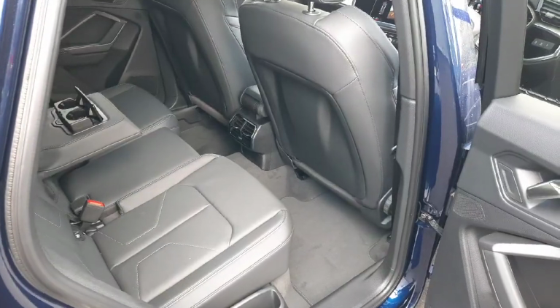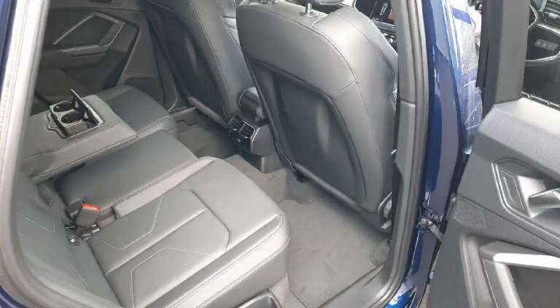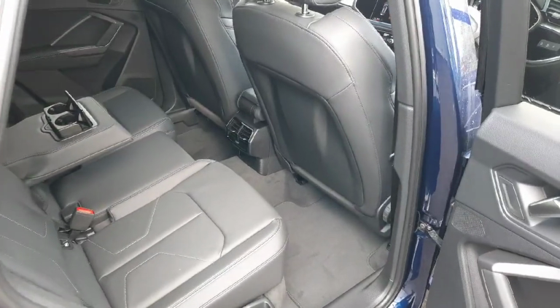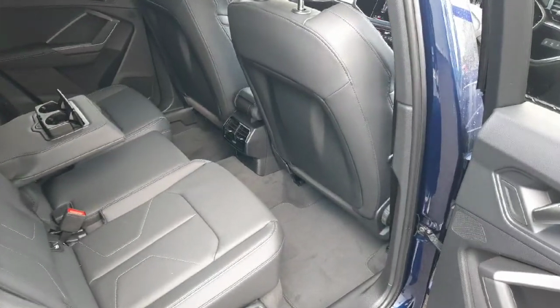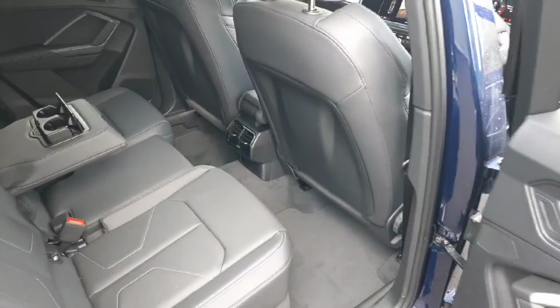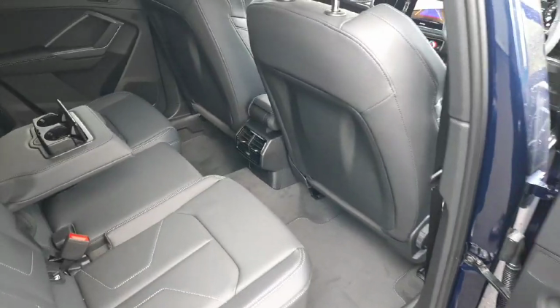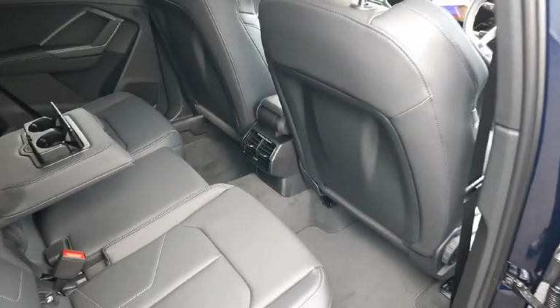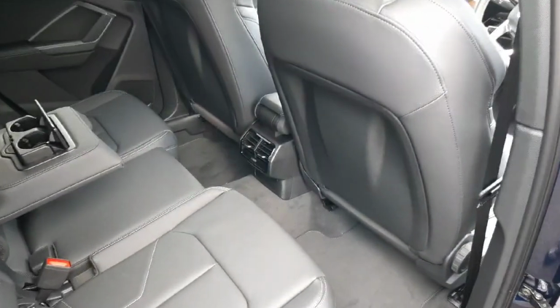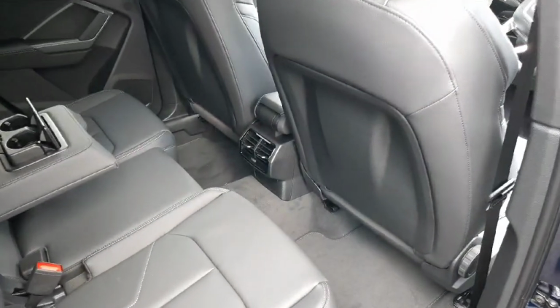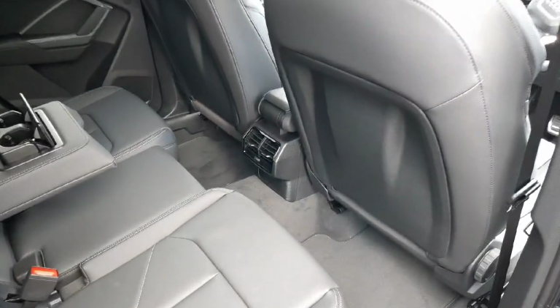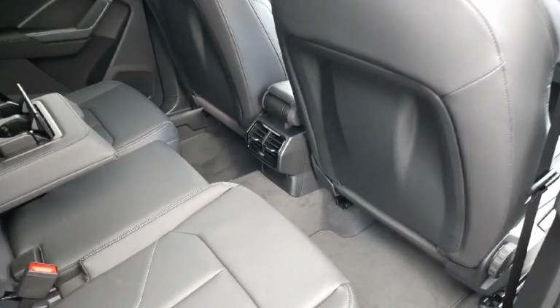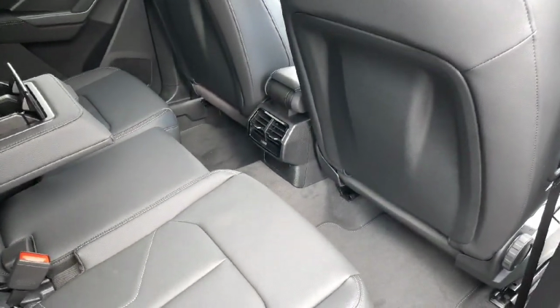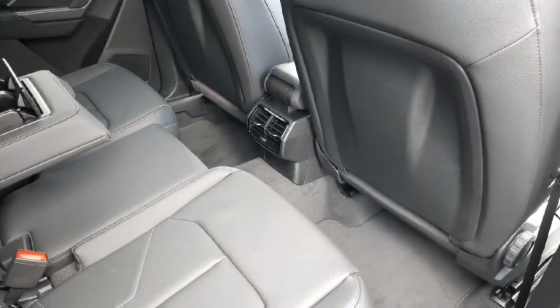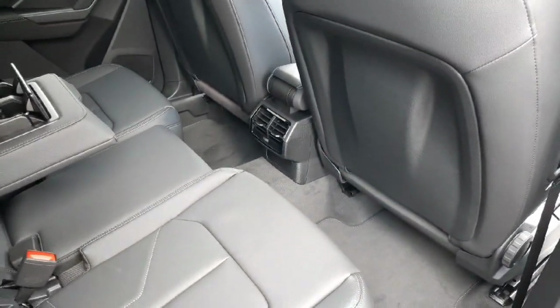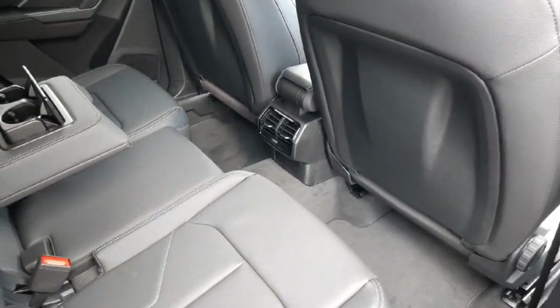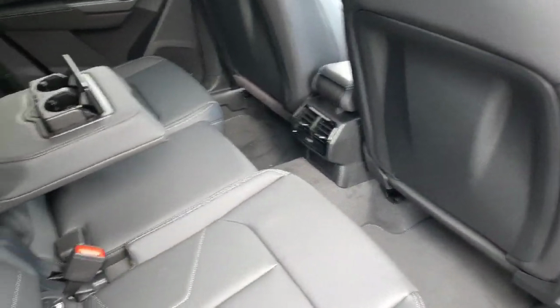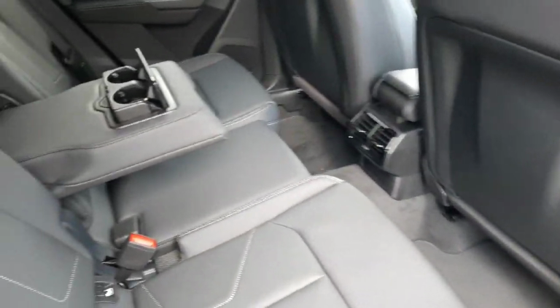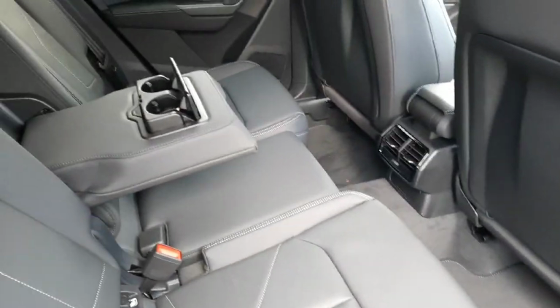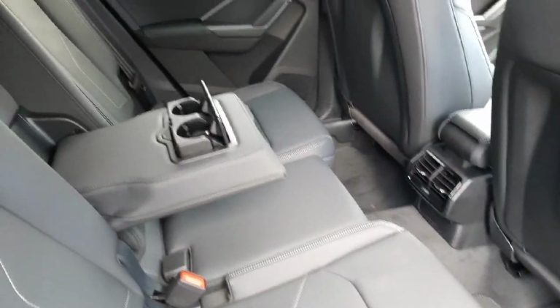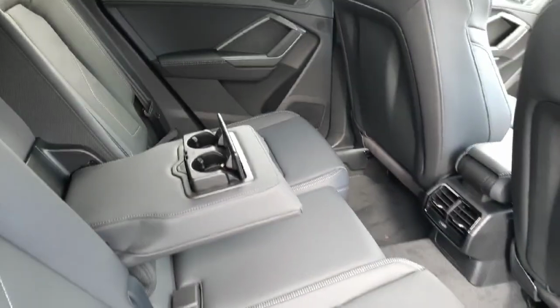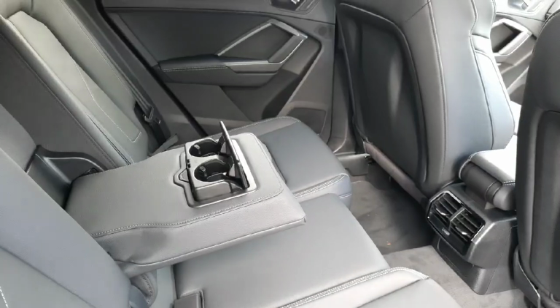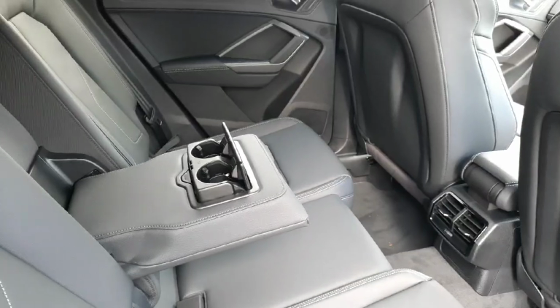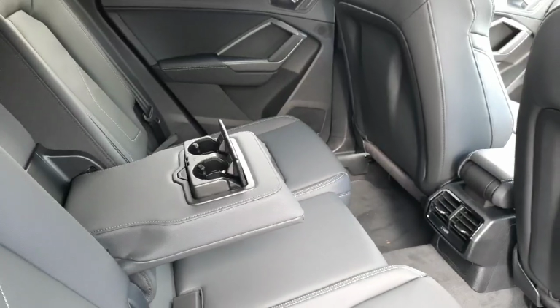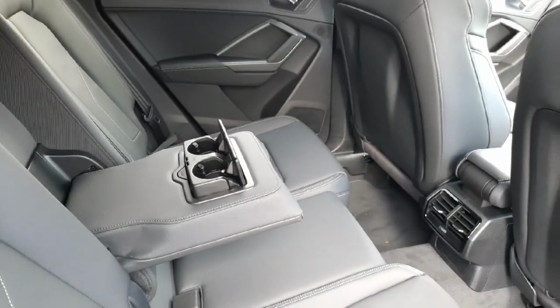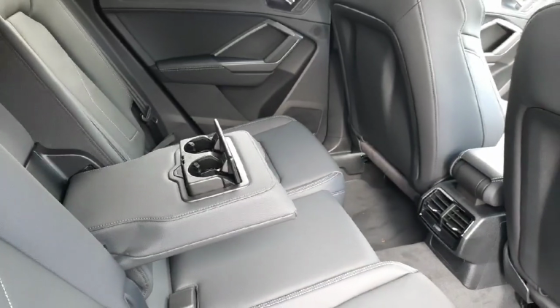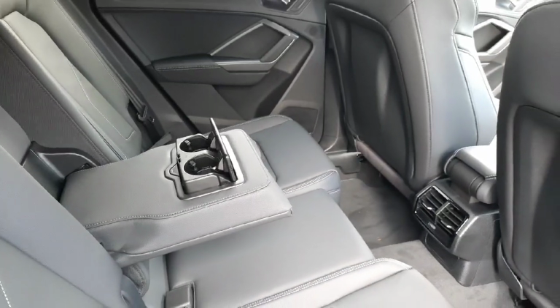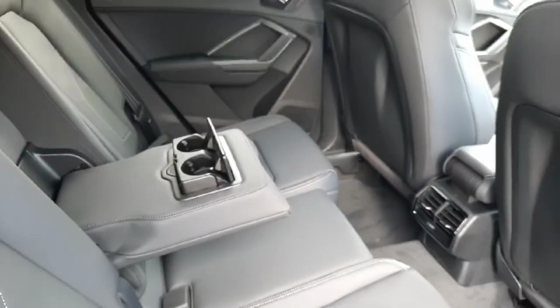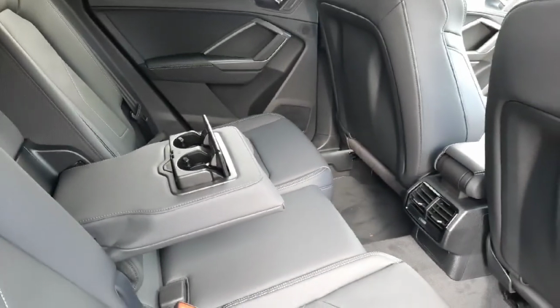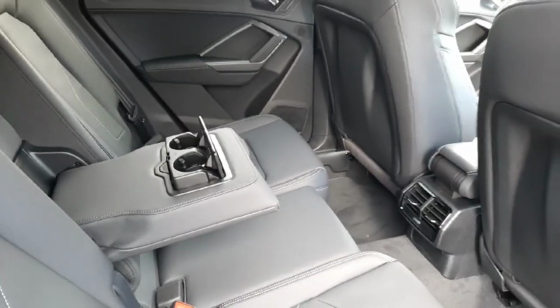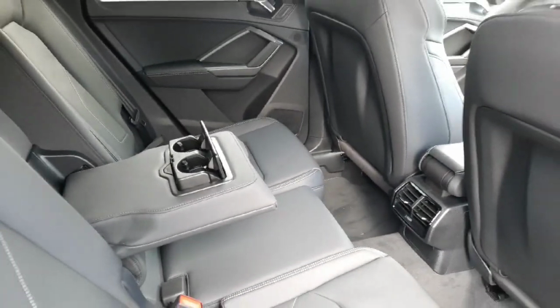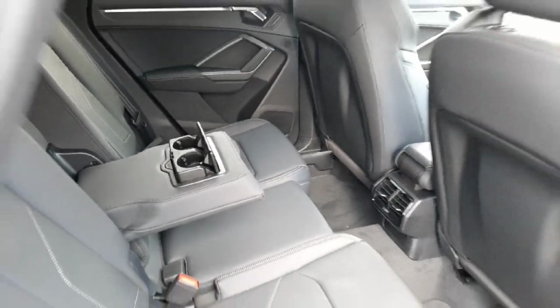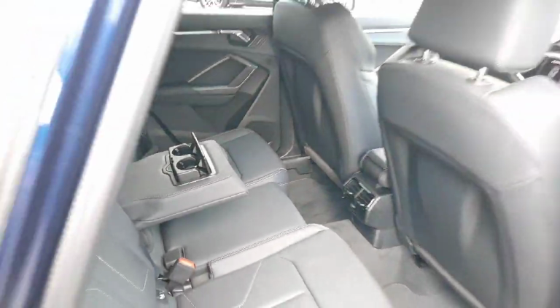At the rear of the car we have very spacious rear seats, with the rear seats being adjustable forwards and backwards as well as reclining. We also have a fold-out armrest with integrated cup holders.